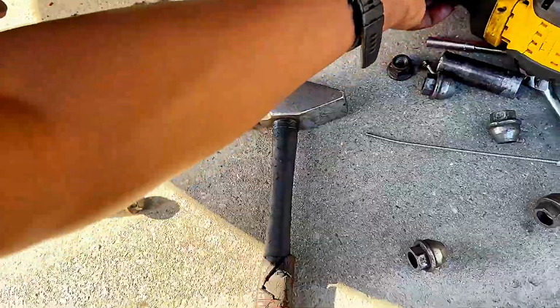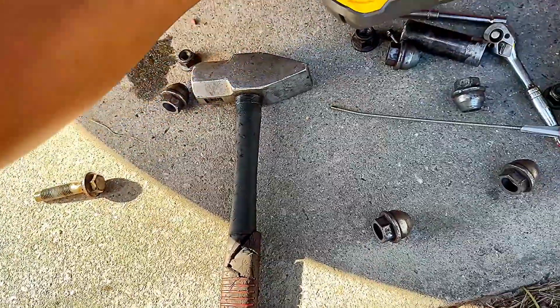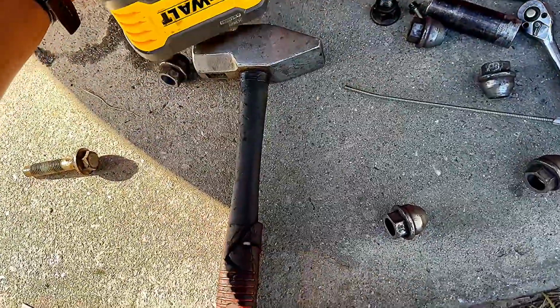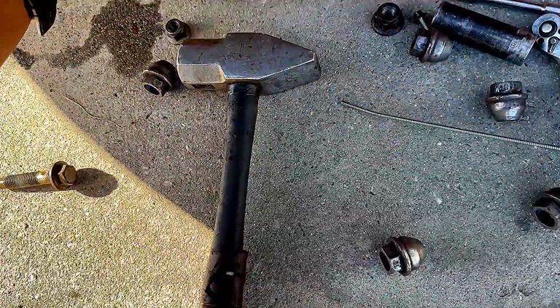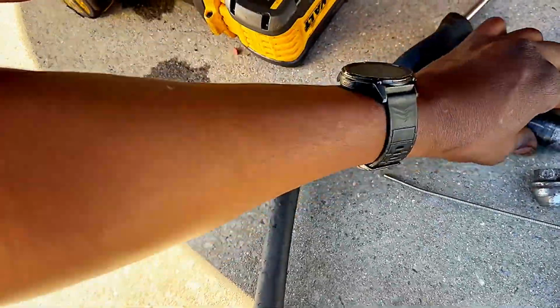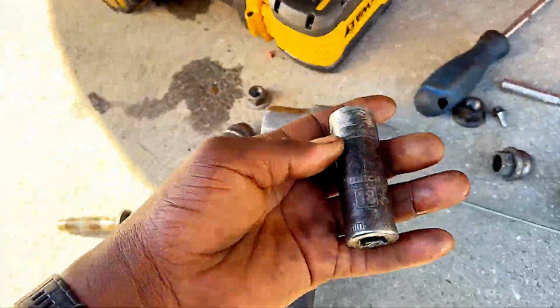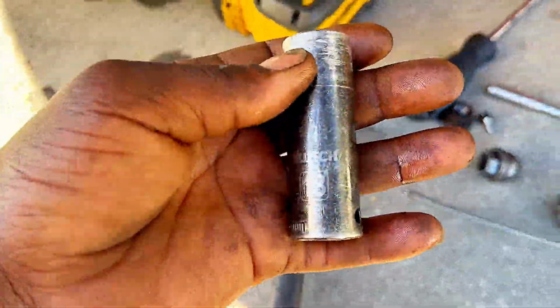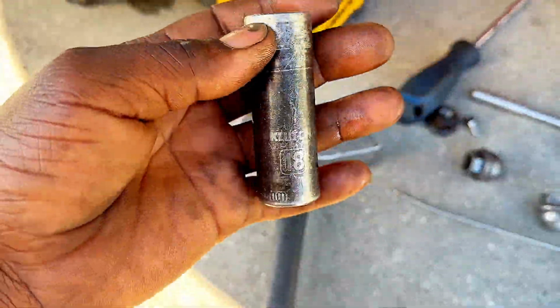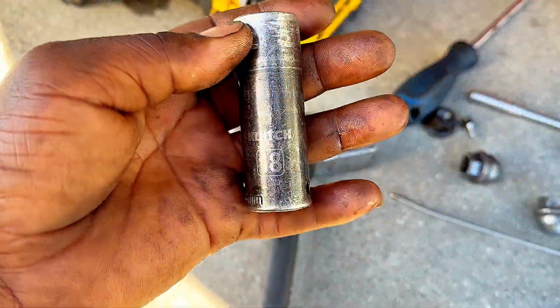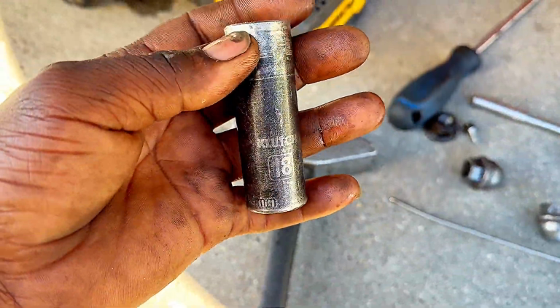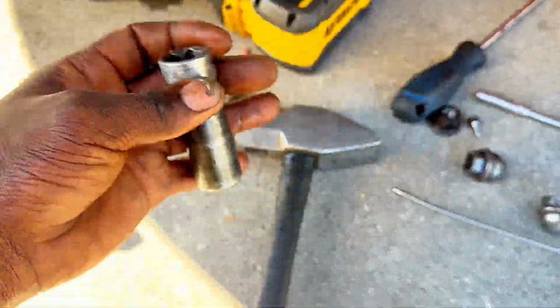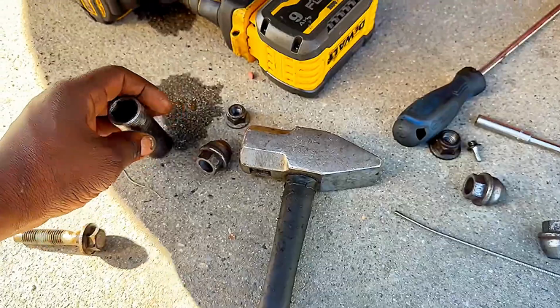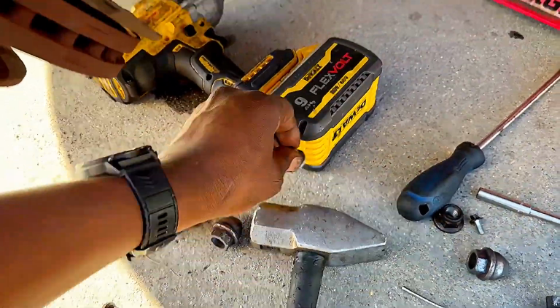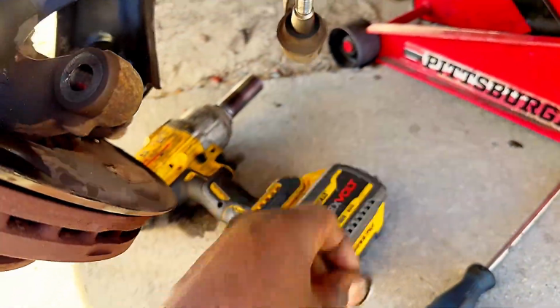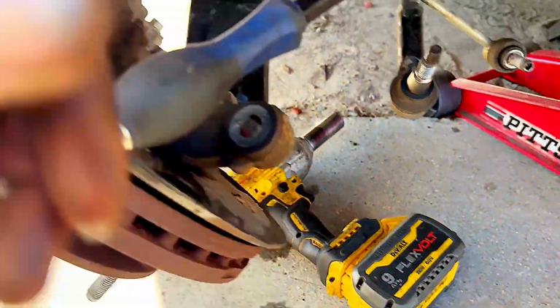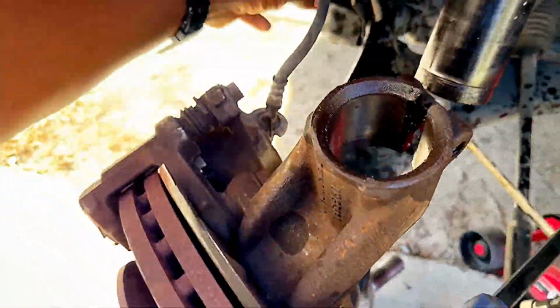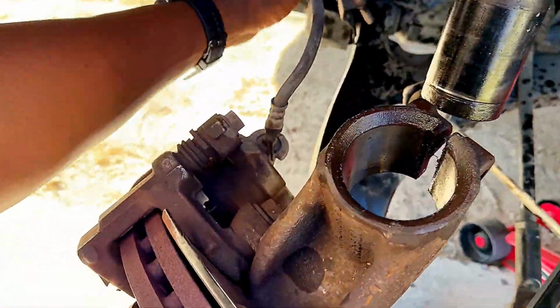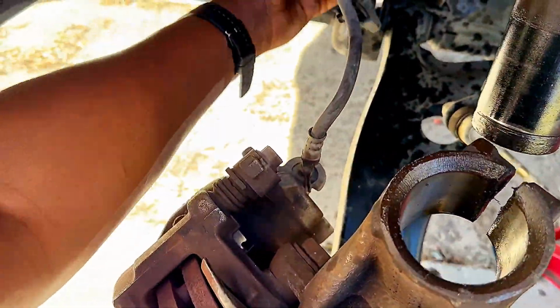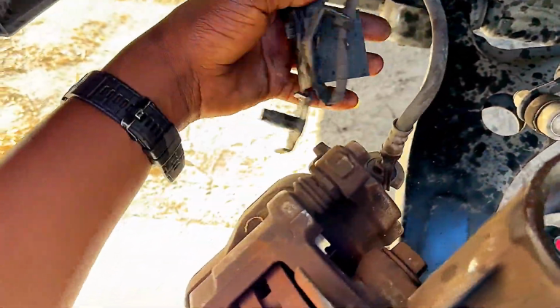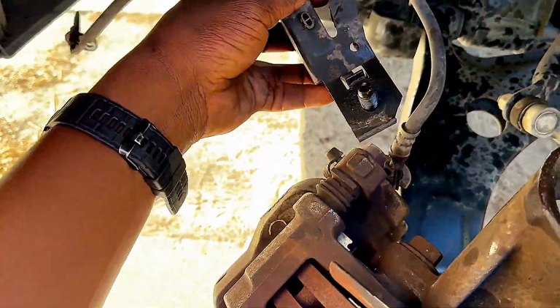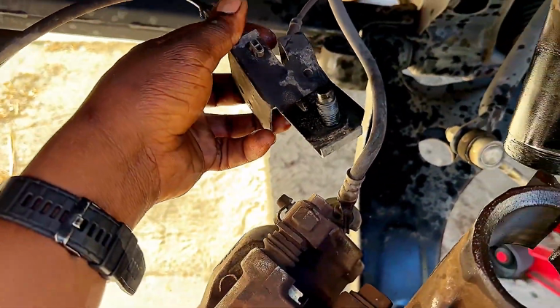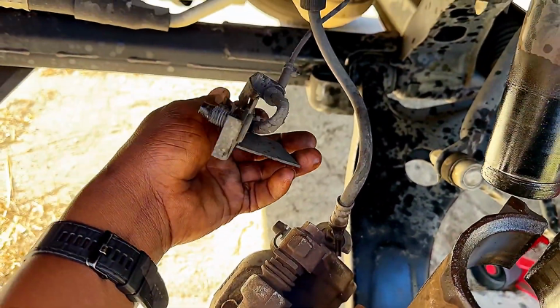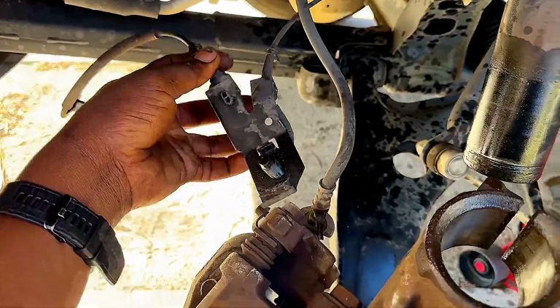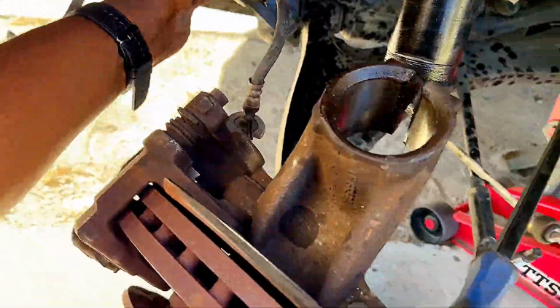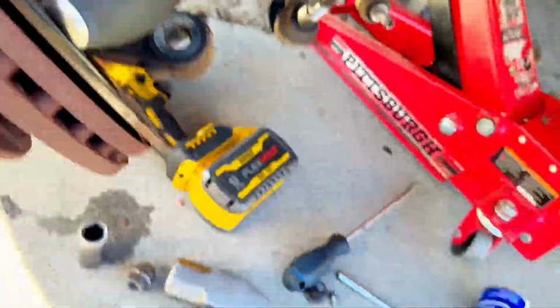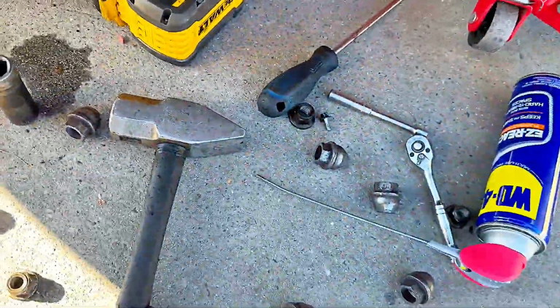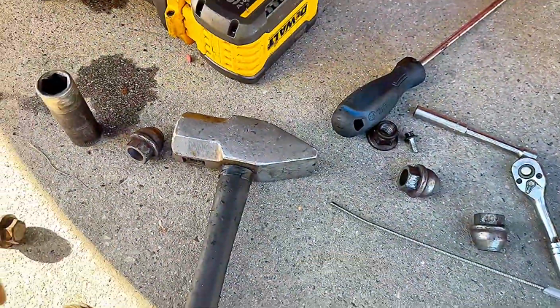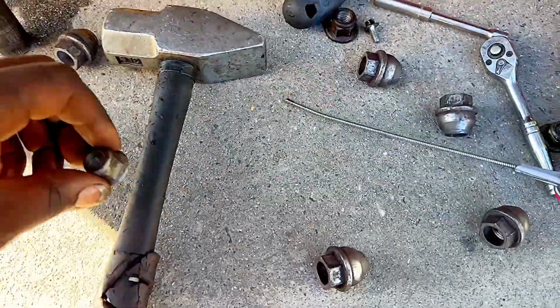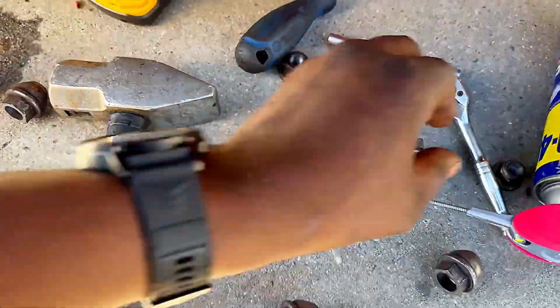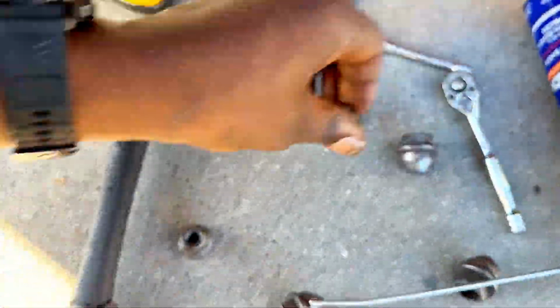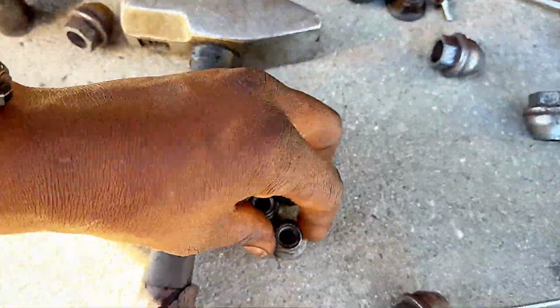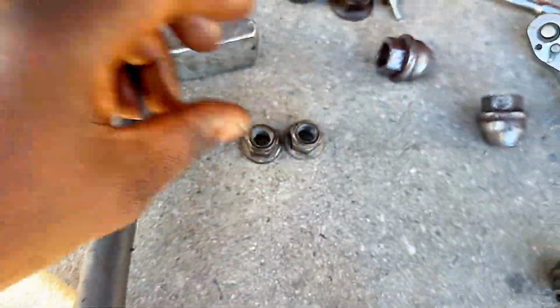I'm going to use an 18mm to remove those two nuts — one from the sway bar link and one that holds the ABS wire on this bracket right here. So you've got two of the same nuts for those two.